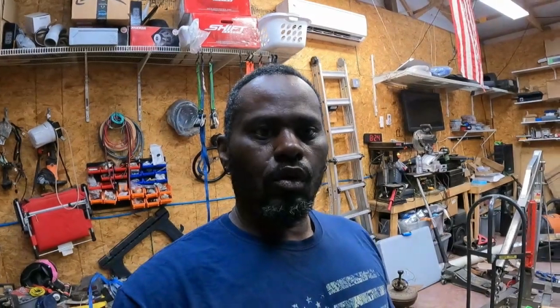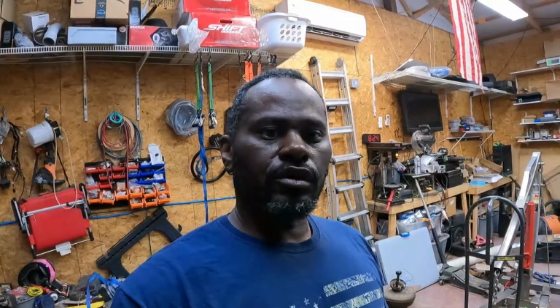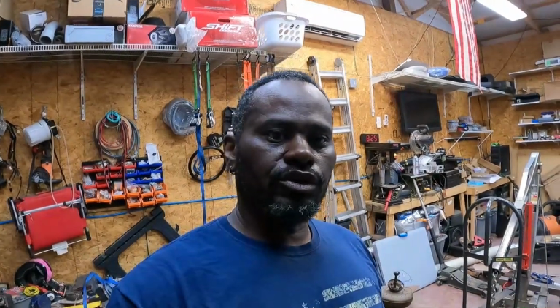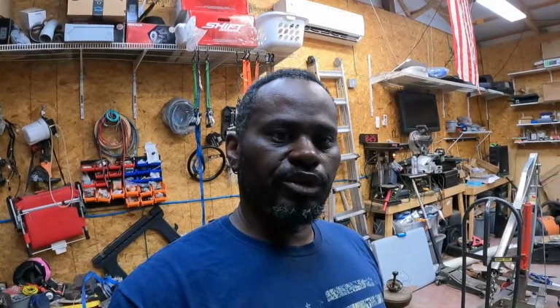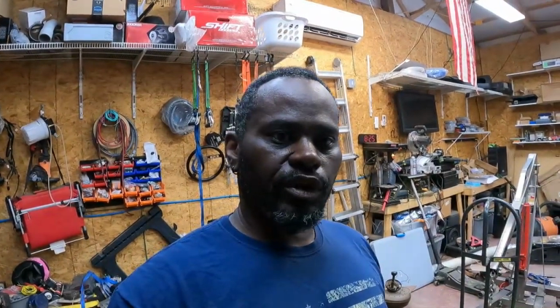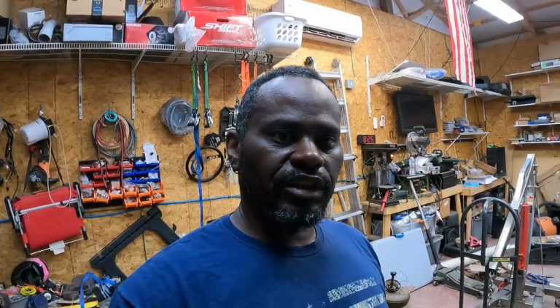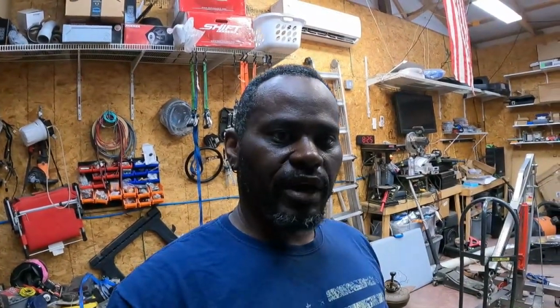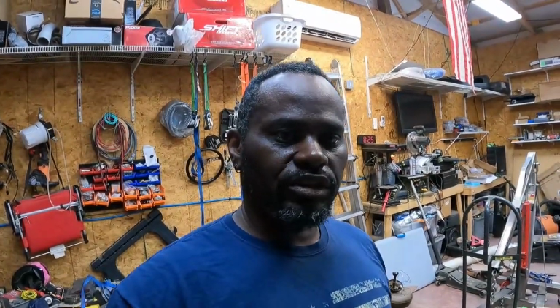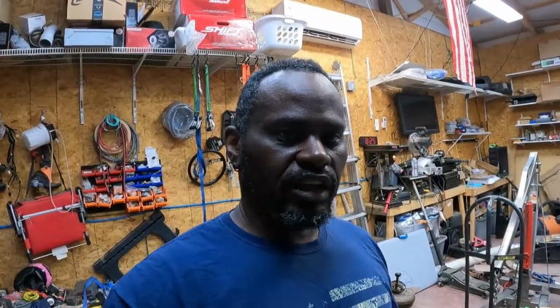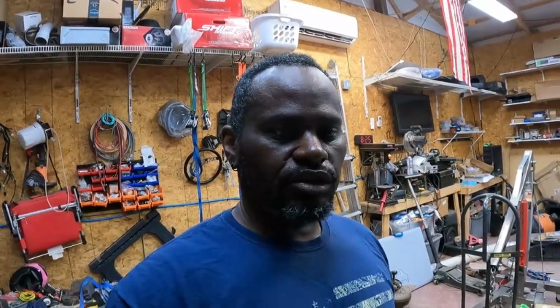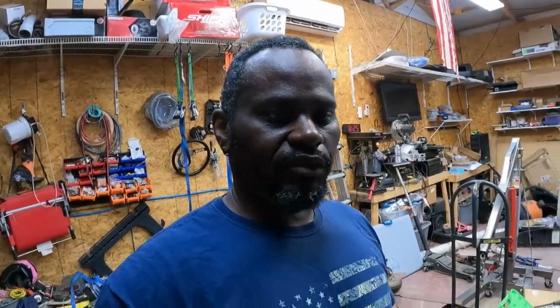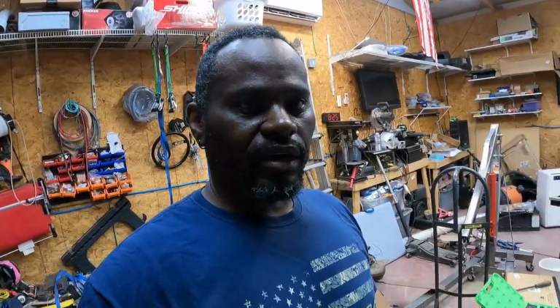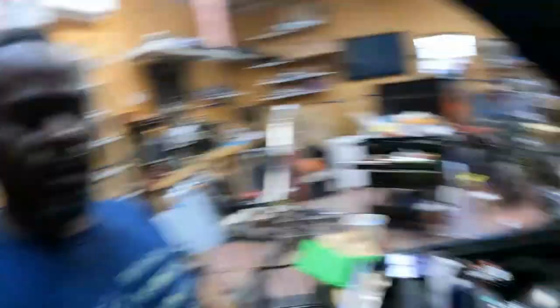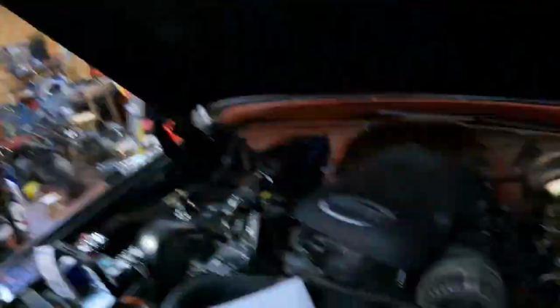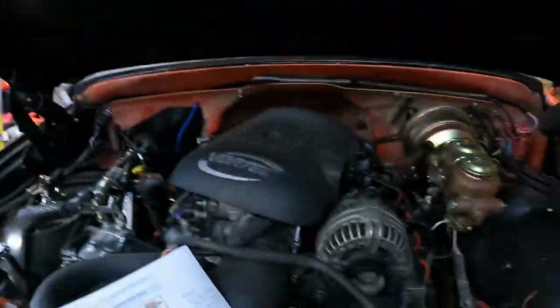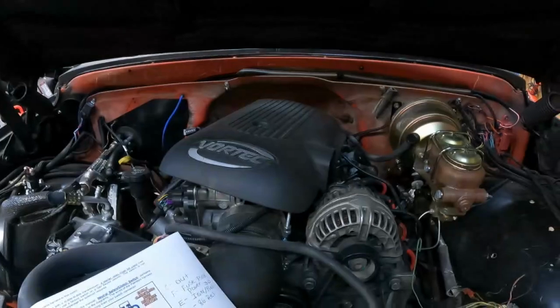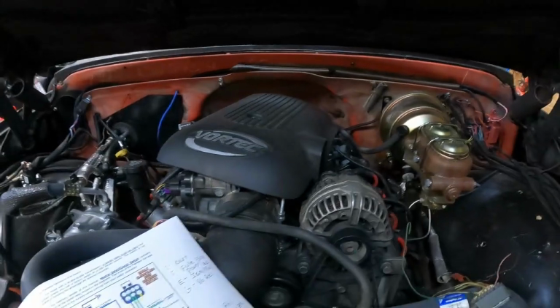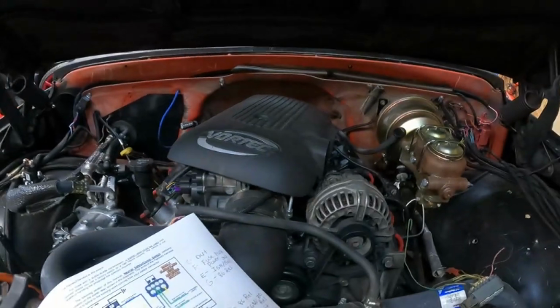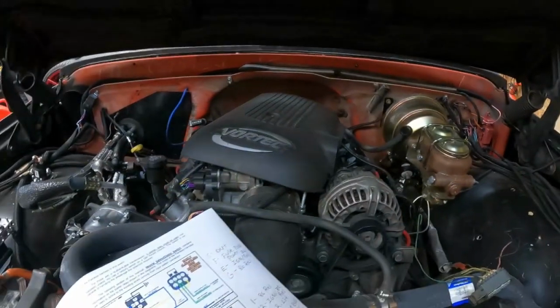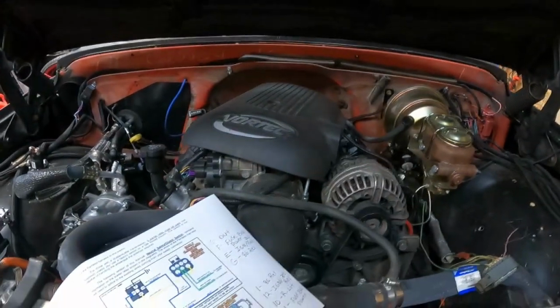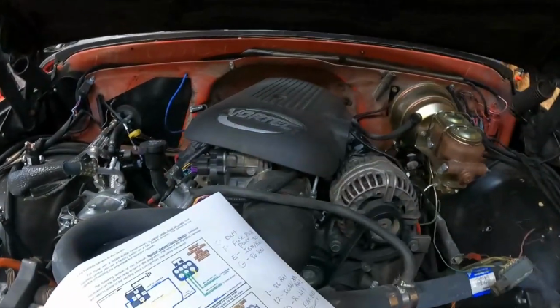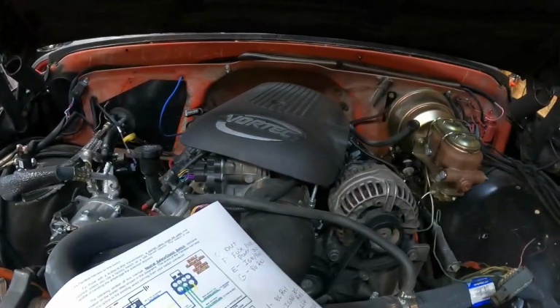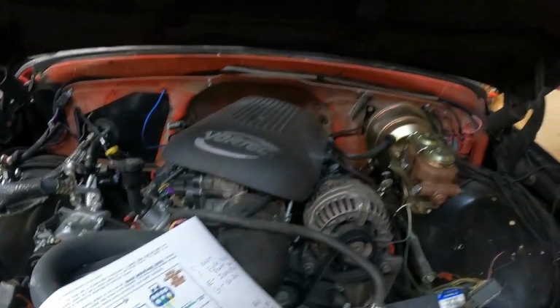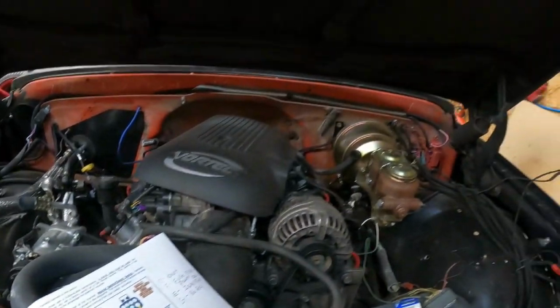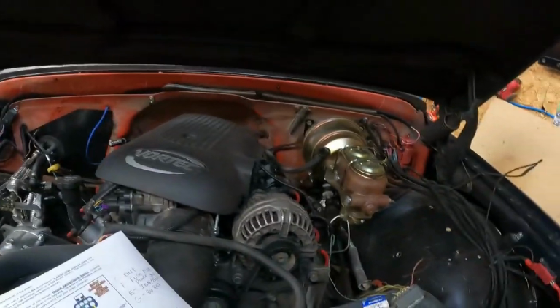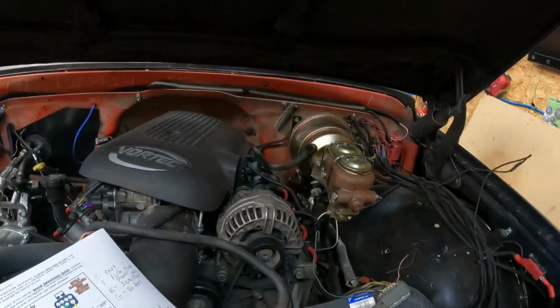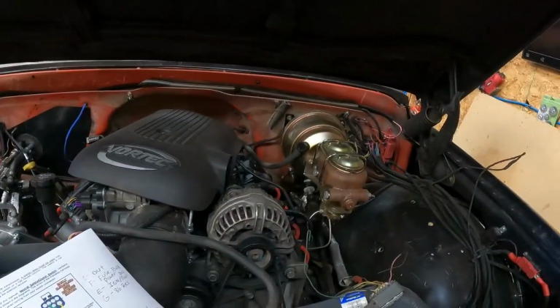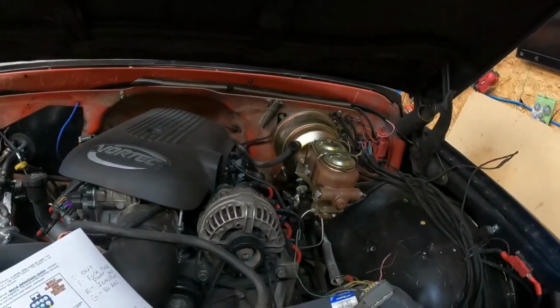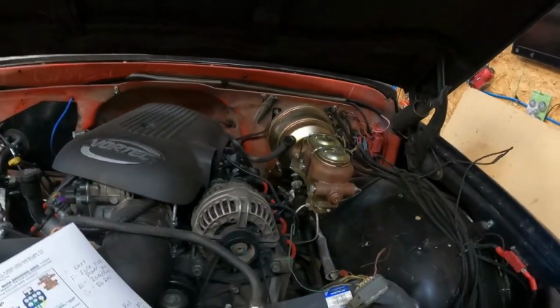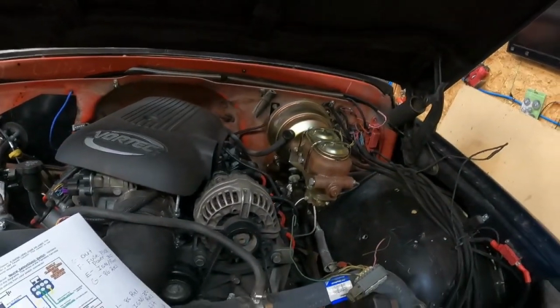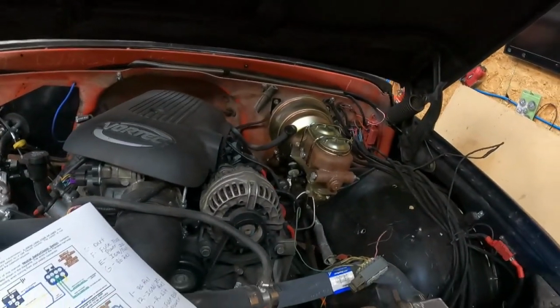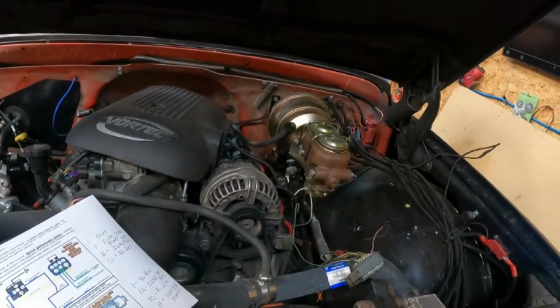What's going on YouTube? It's your boy Rich Nice back once again. Today we're back on the C10 project and we're going to hook up our reverse lights and our neutral safety switch.